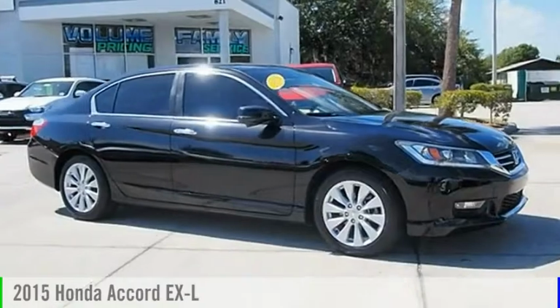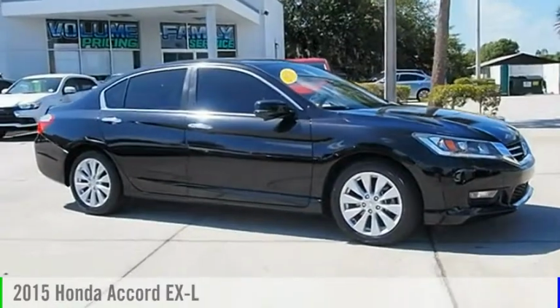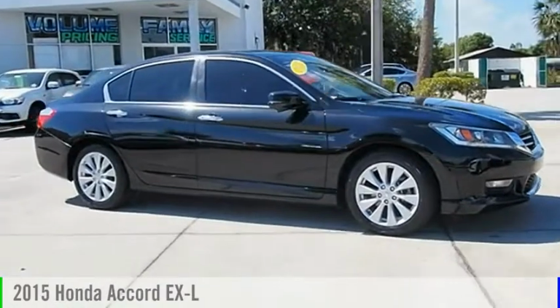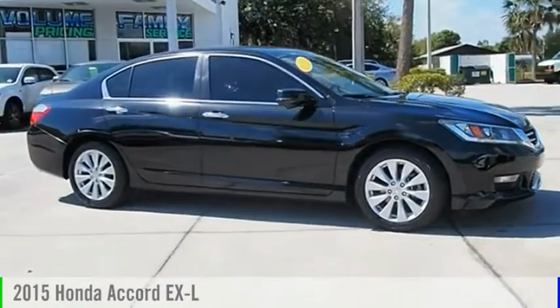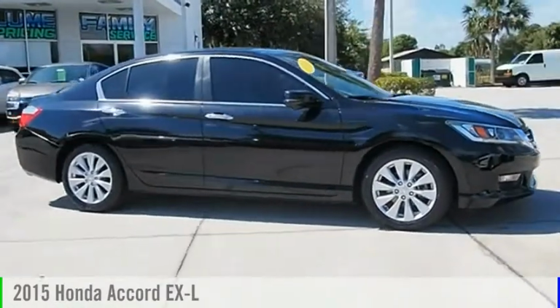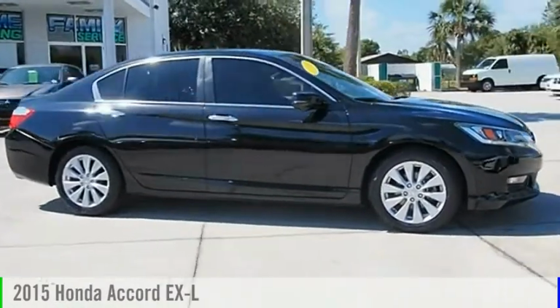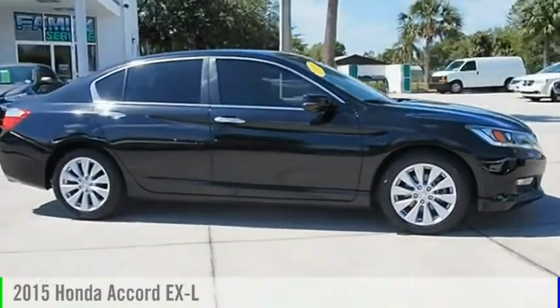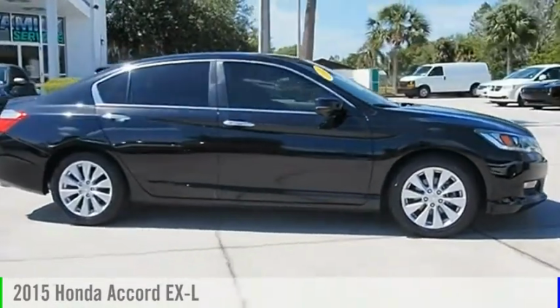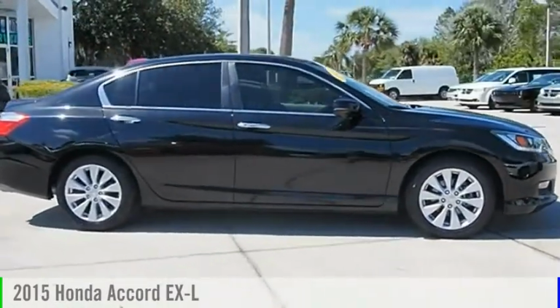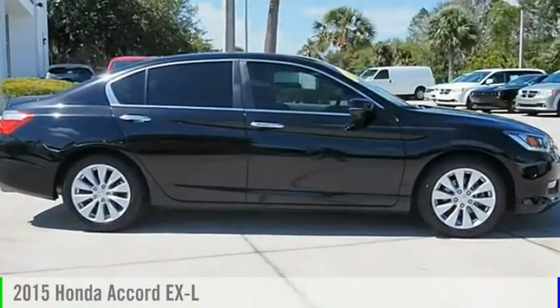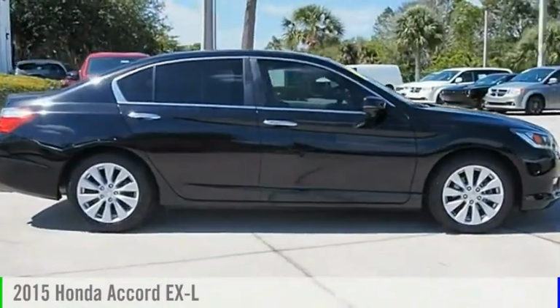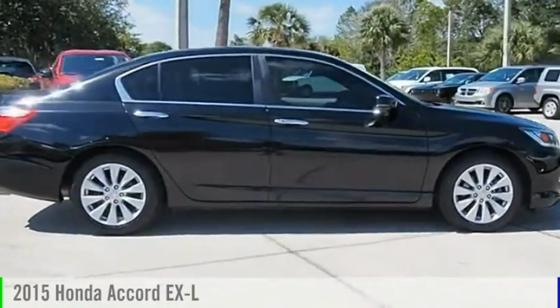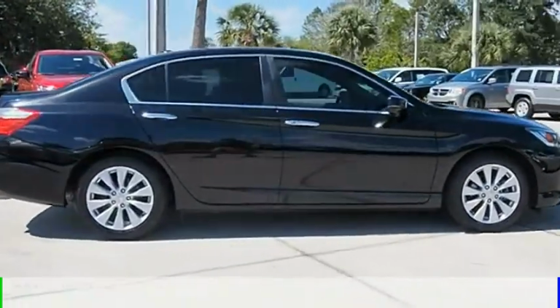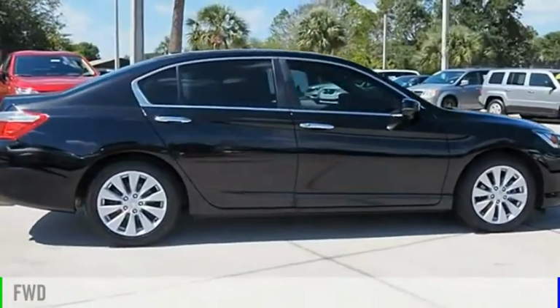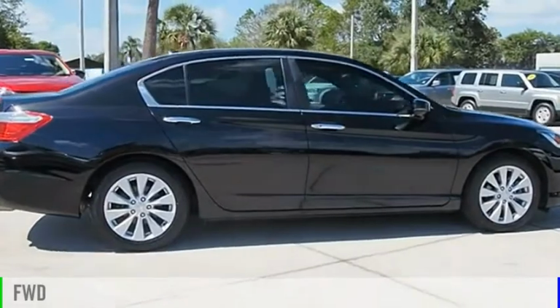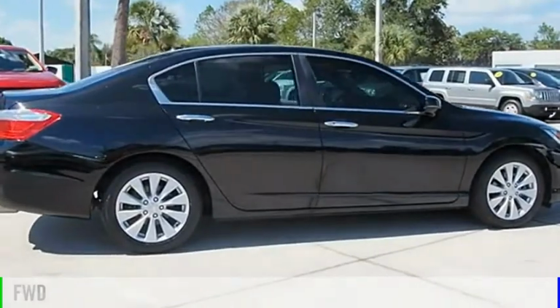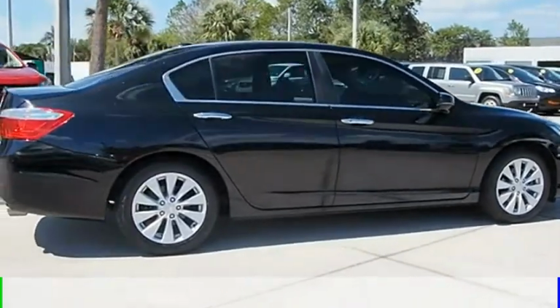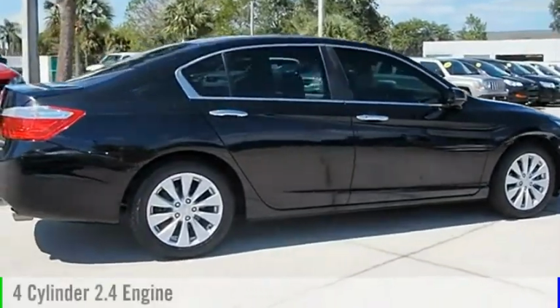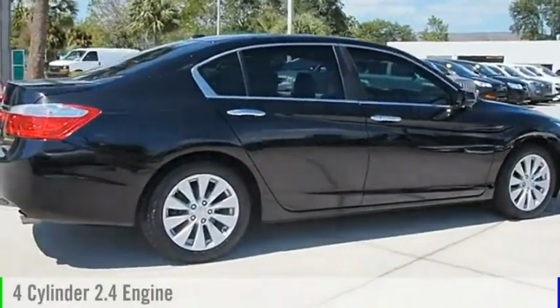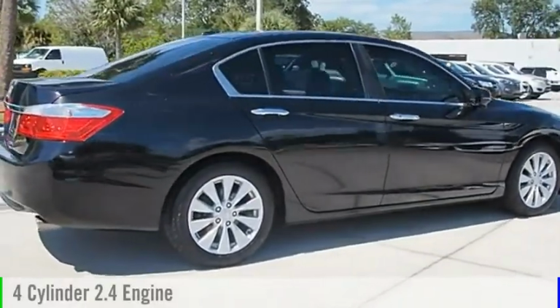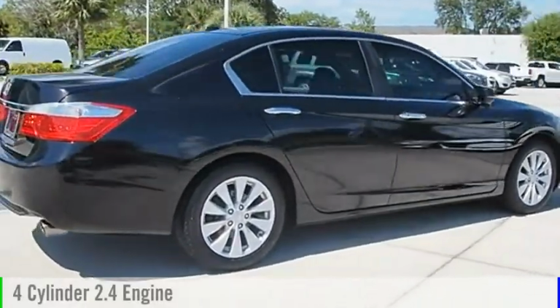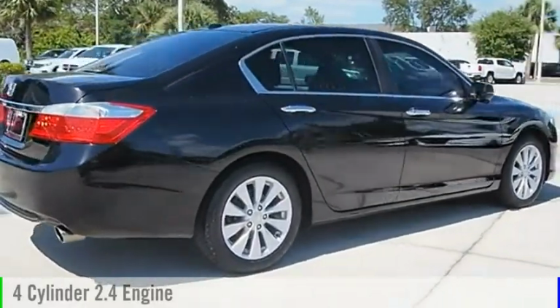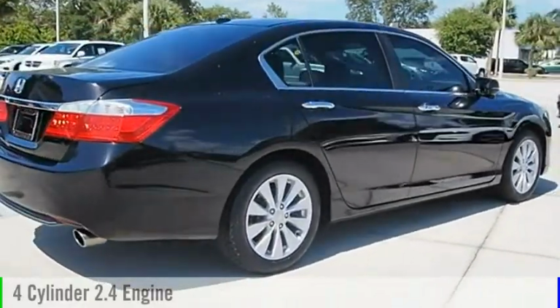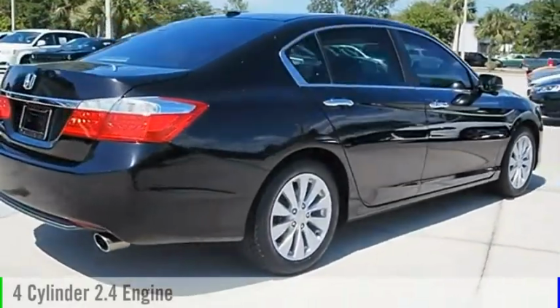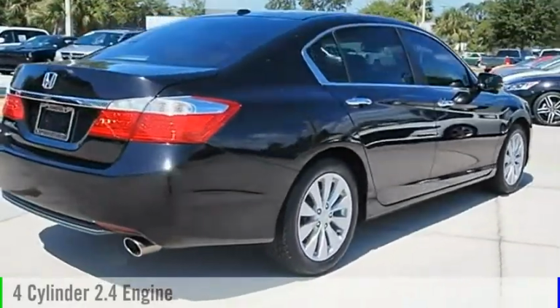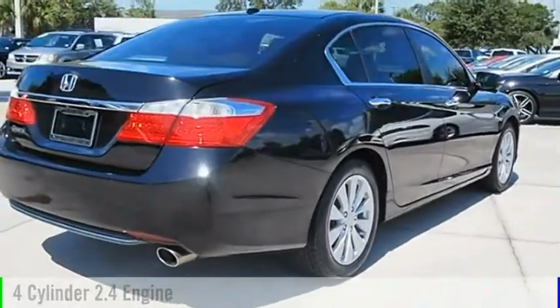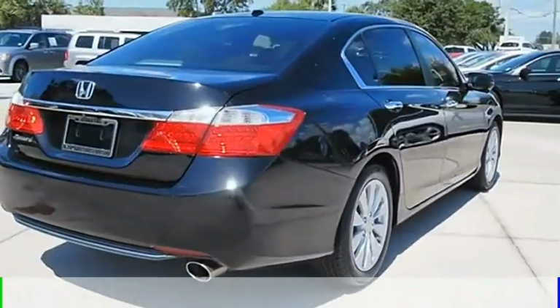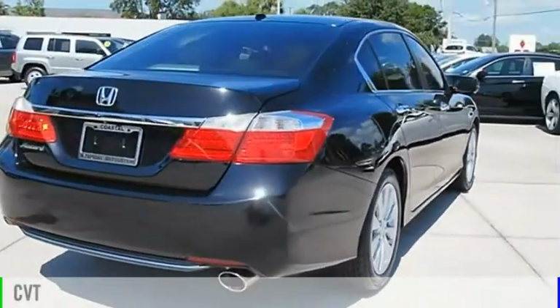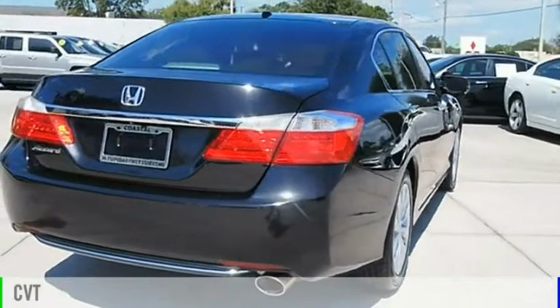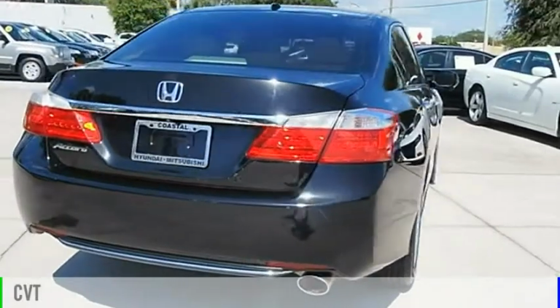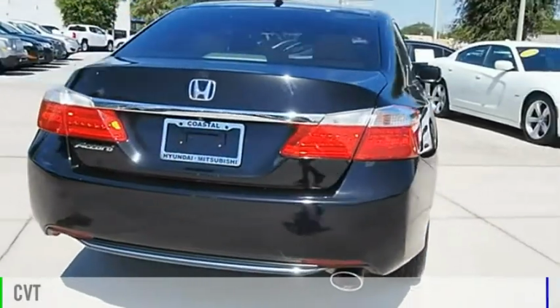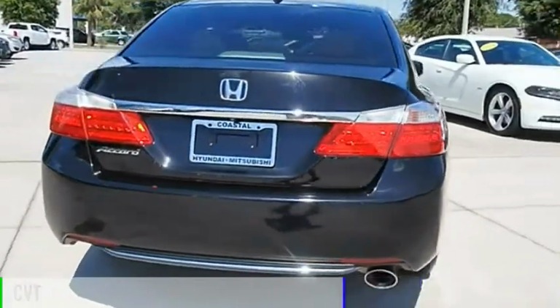Check out the 2015 Accord. This vehicle is powered by a front-wheel drive, four-cylinder, 2.4-liter engine, and comes with a continuously variable transmission.